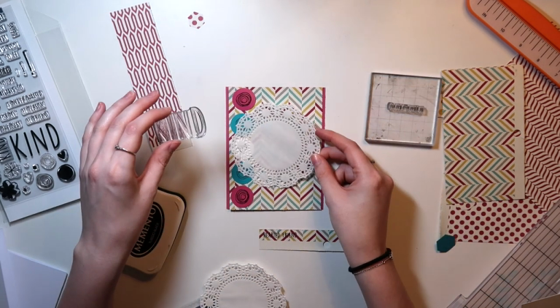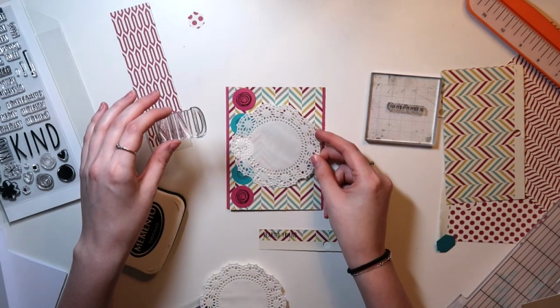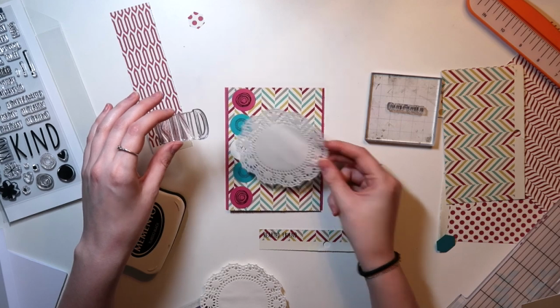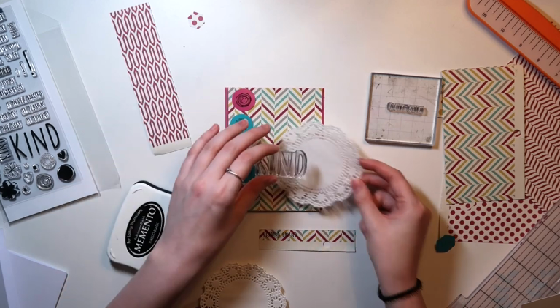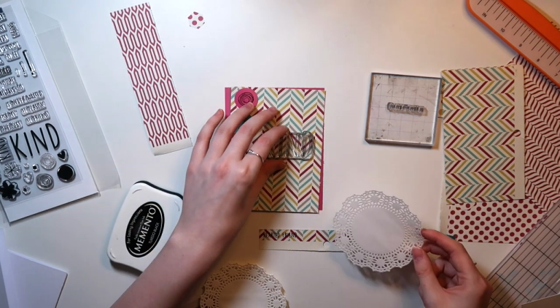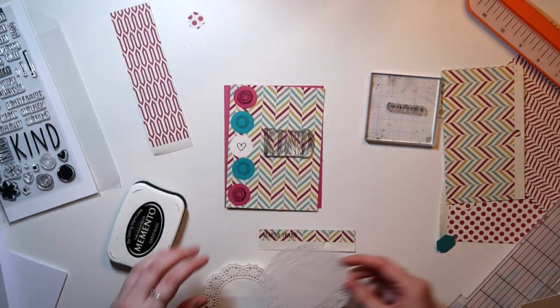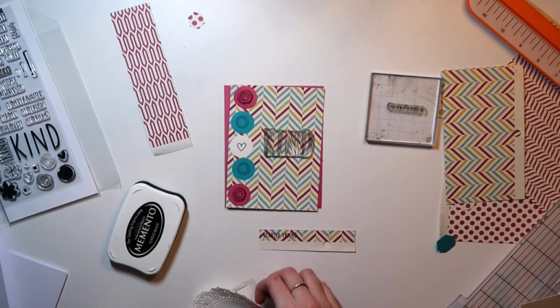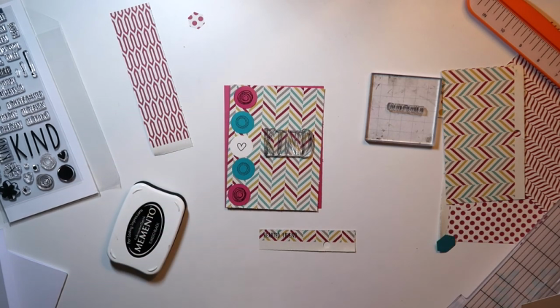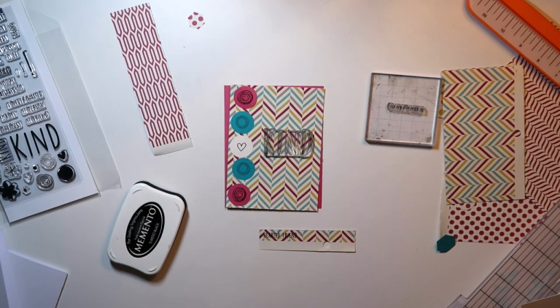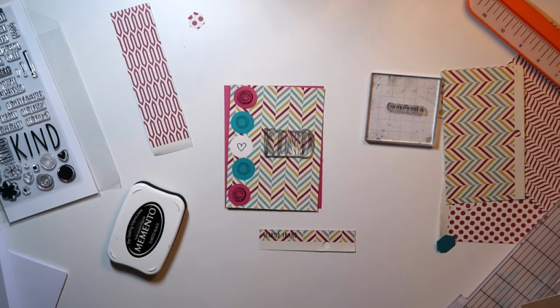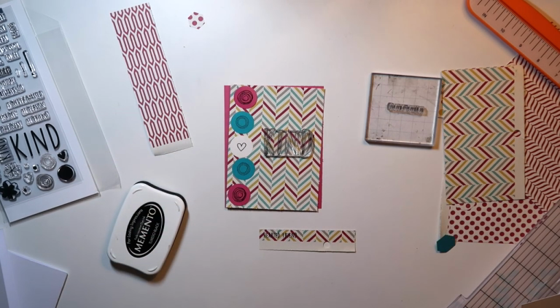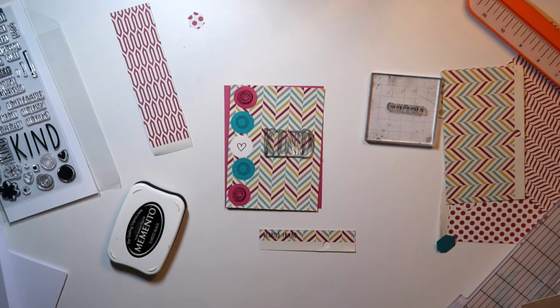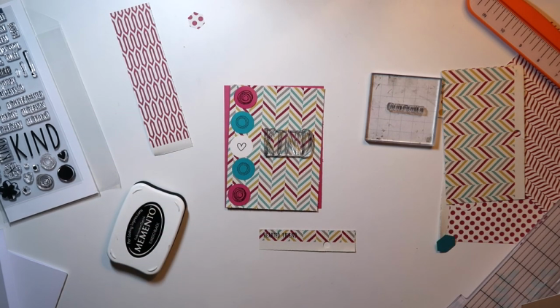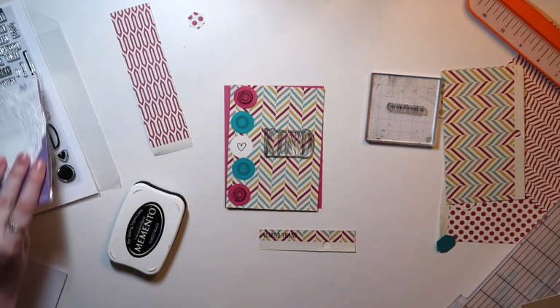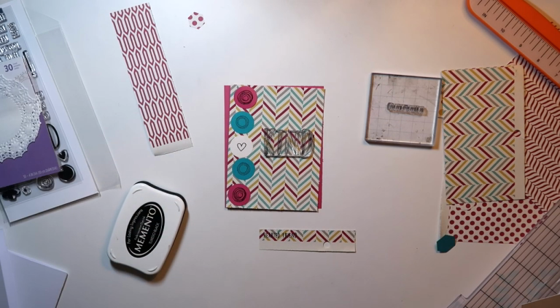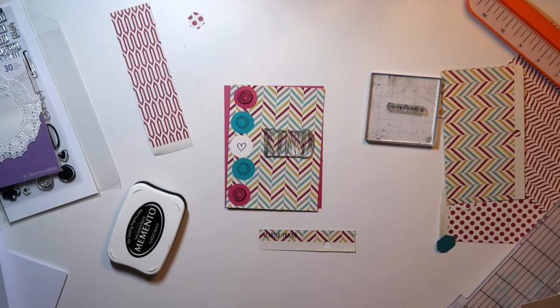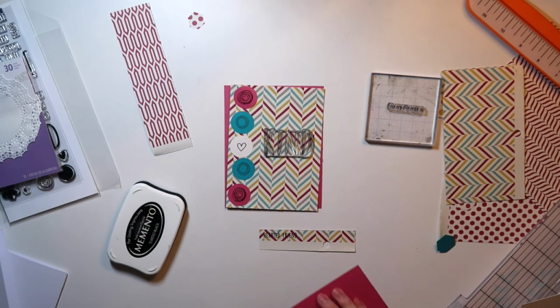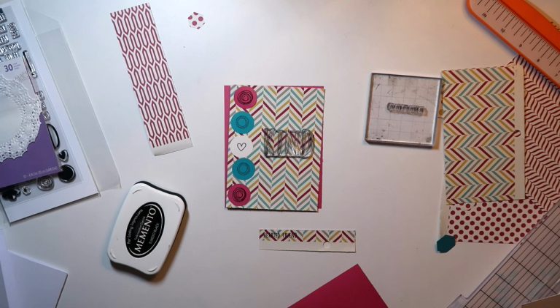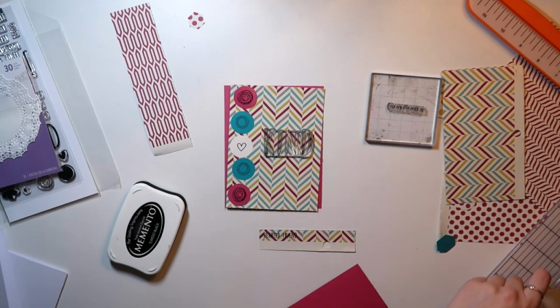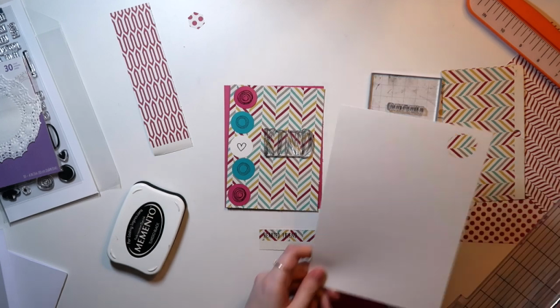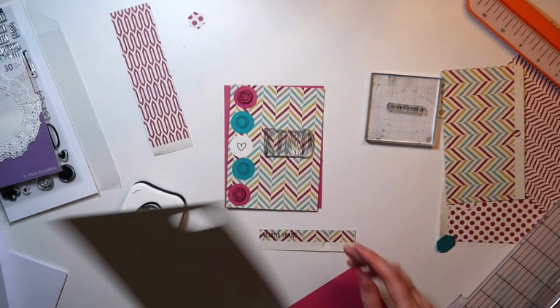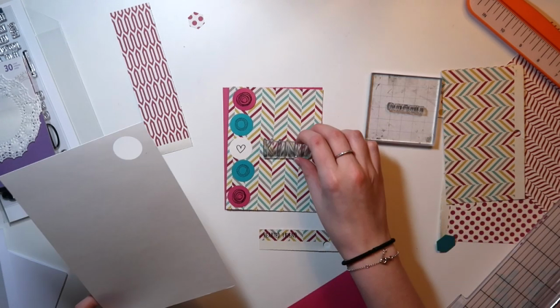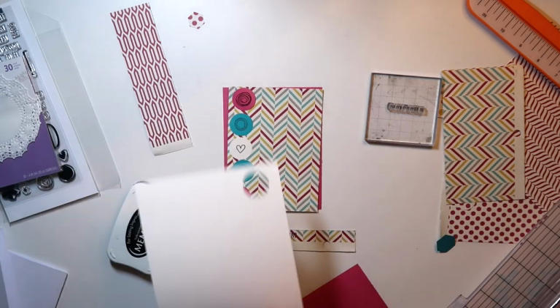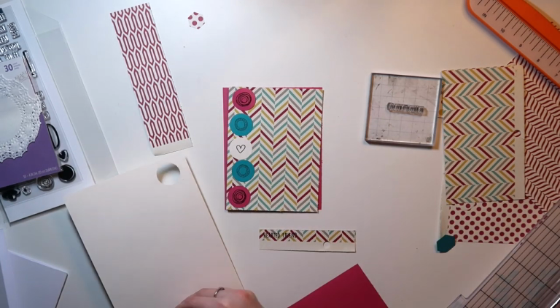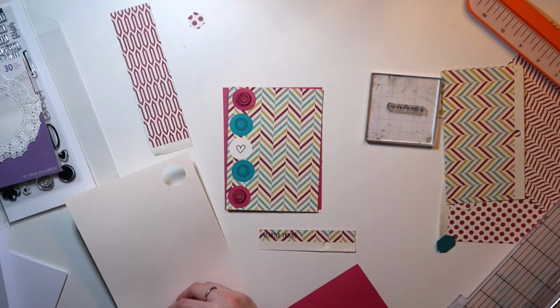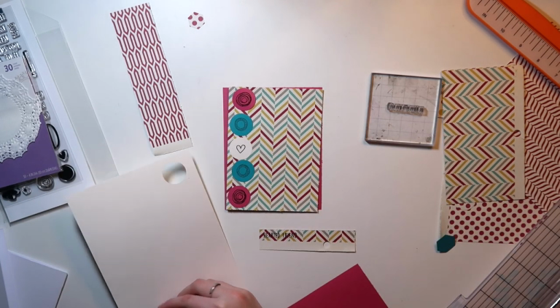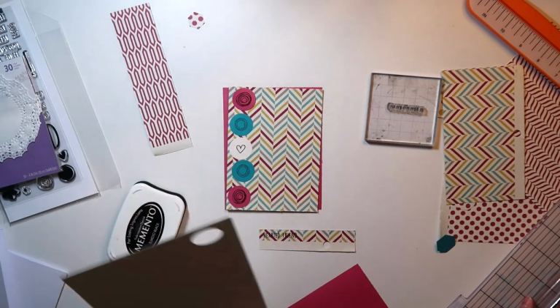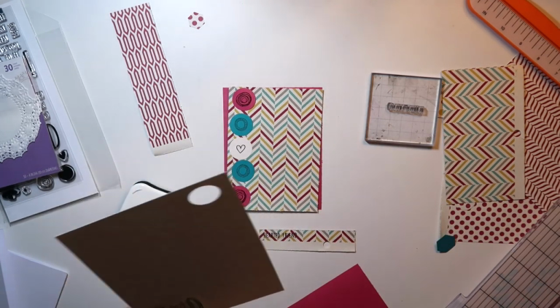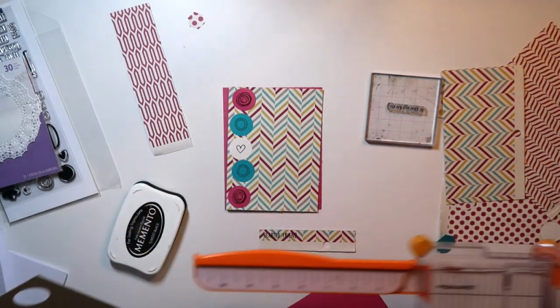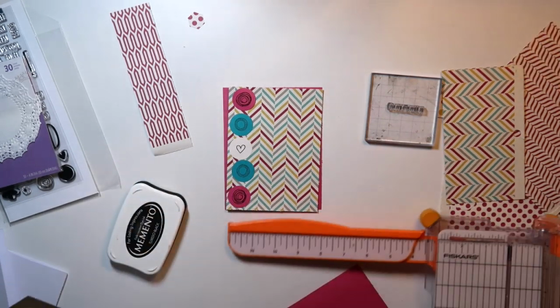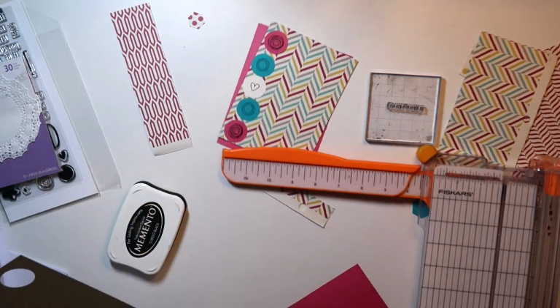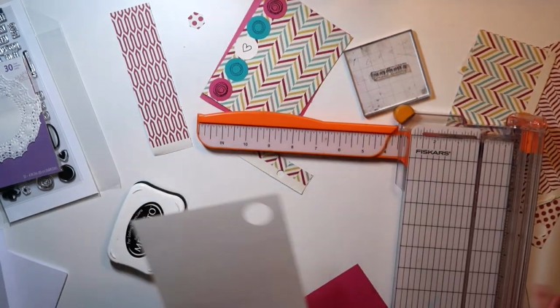So I look for this doily. The doily would have worked, it would have fit, but it would have looked really awkward with all those other things I already pulled out. So what I decided to do is pull out this scrap sheet of paper, which is a cream color.